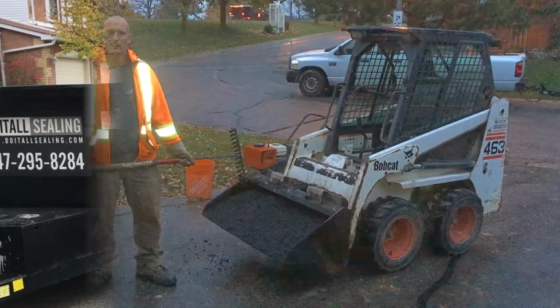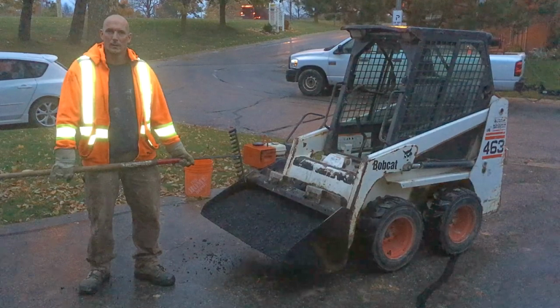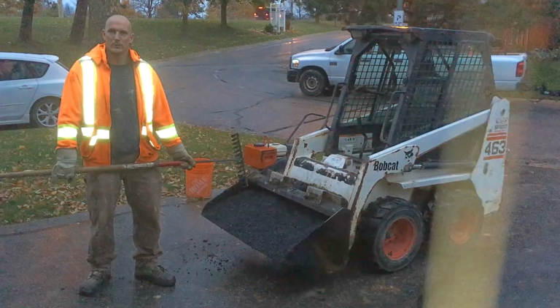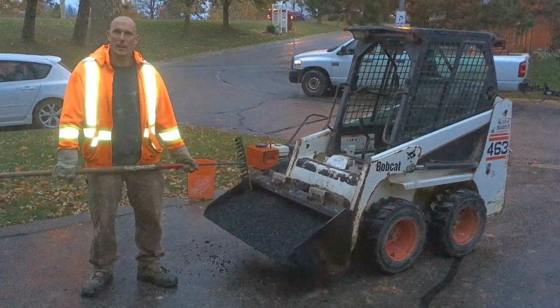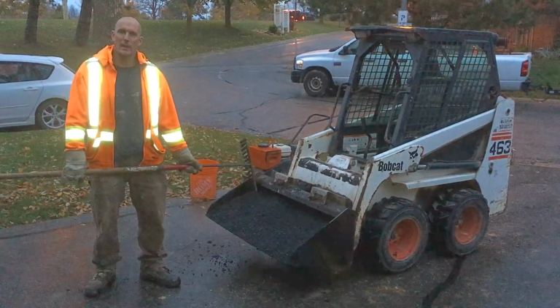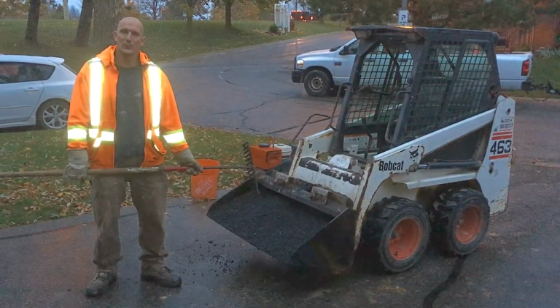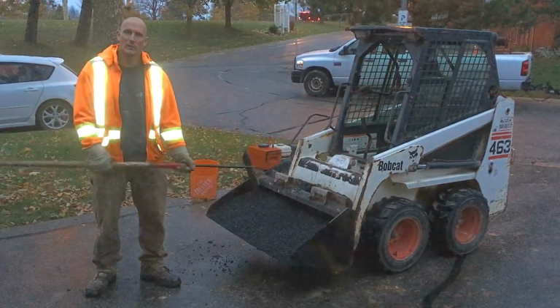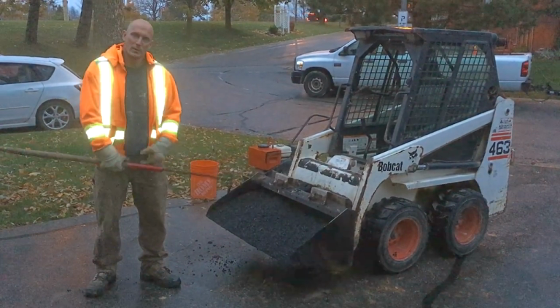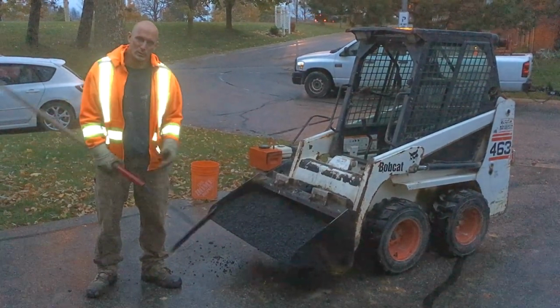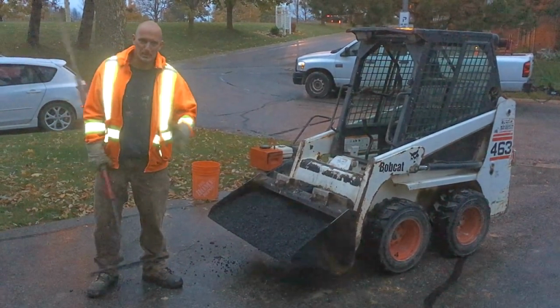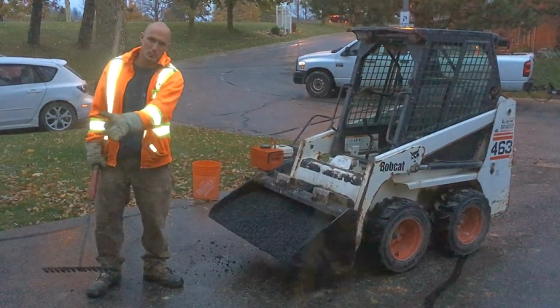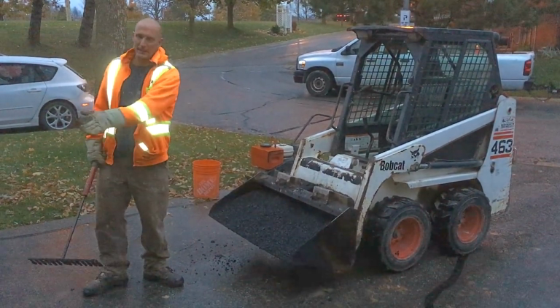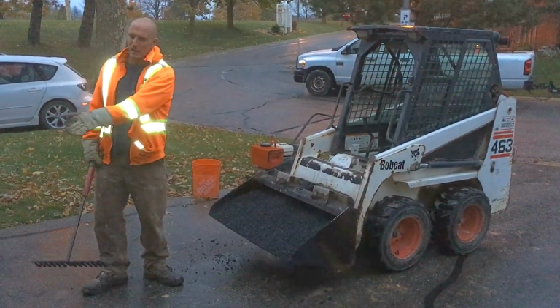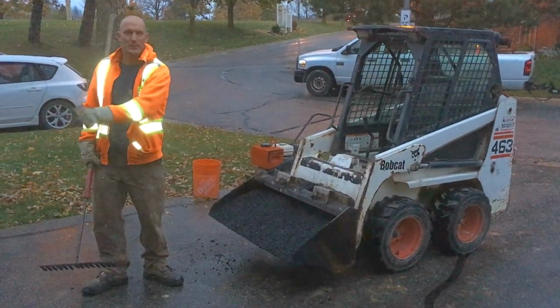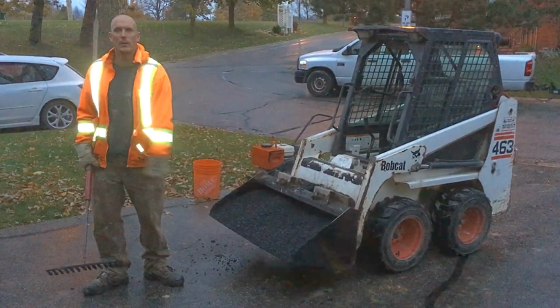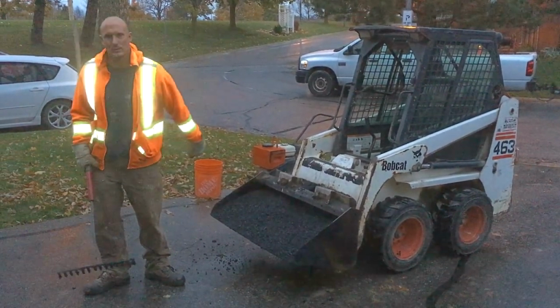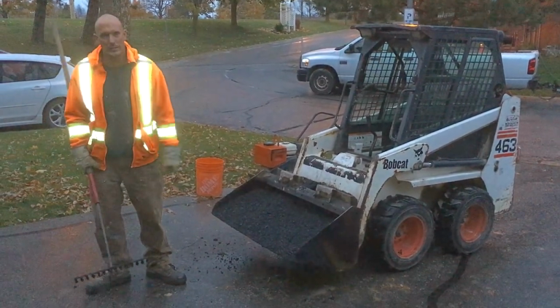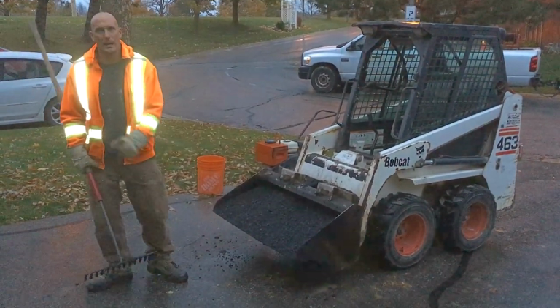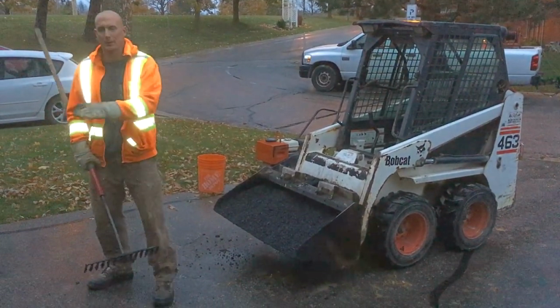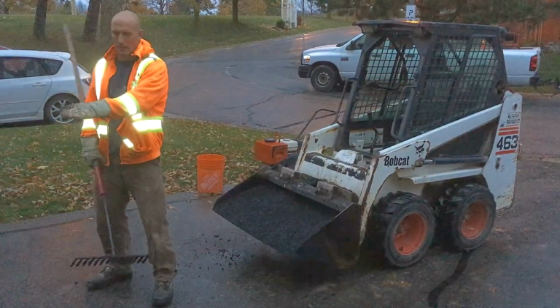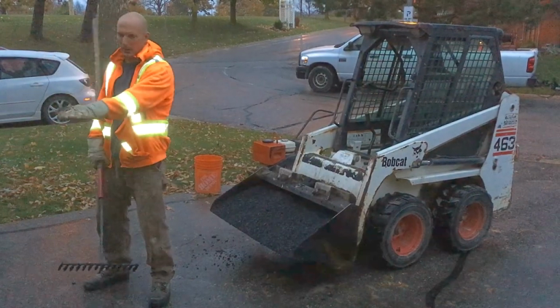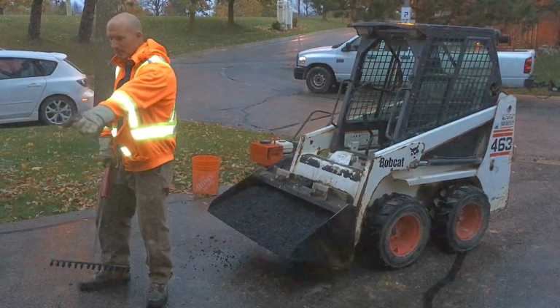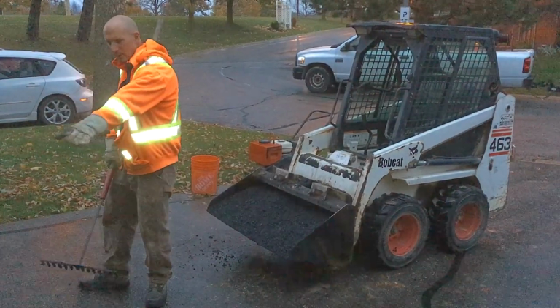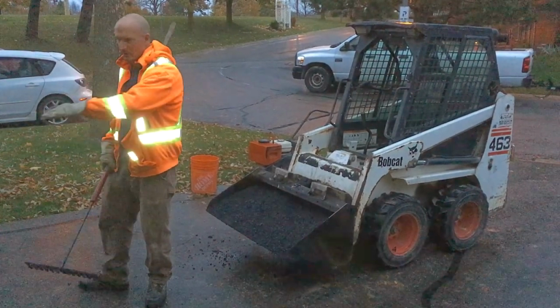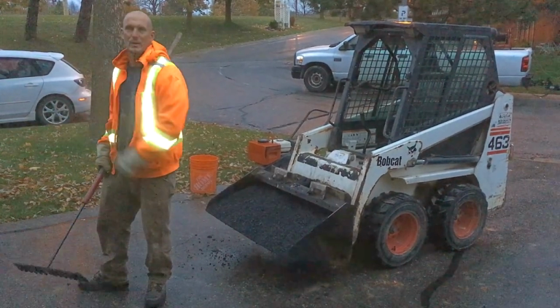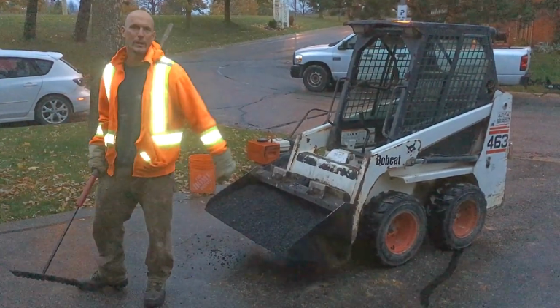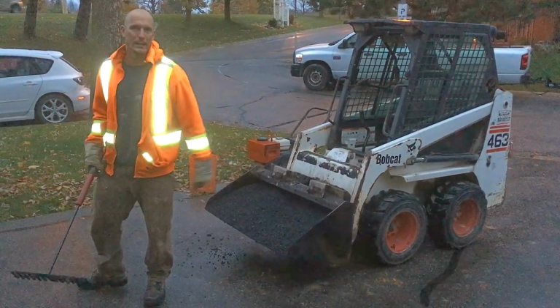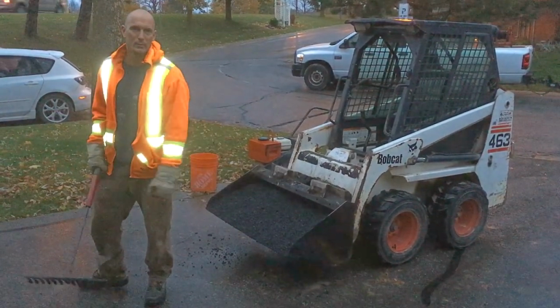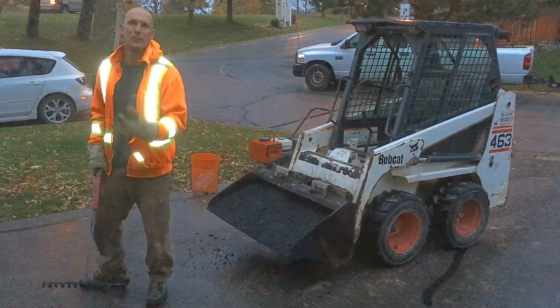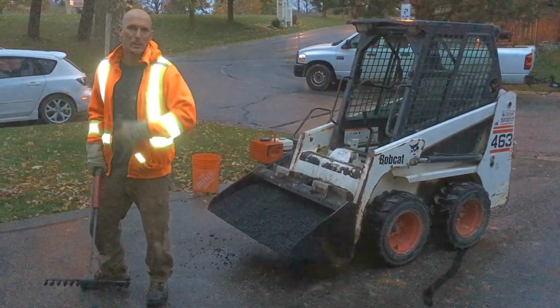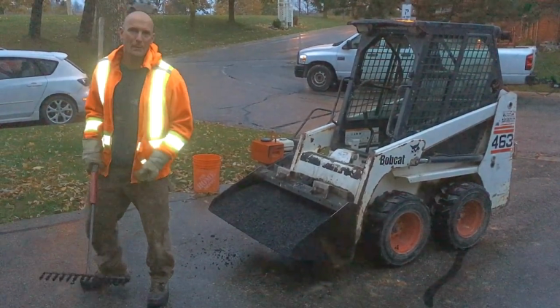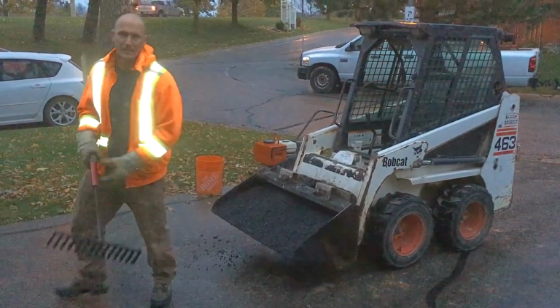Alright, so we're back with asphalt. We've just been dropping the asphalt into the ramp area, so we're just going to start raking it out before we compact it.